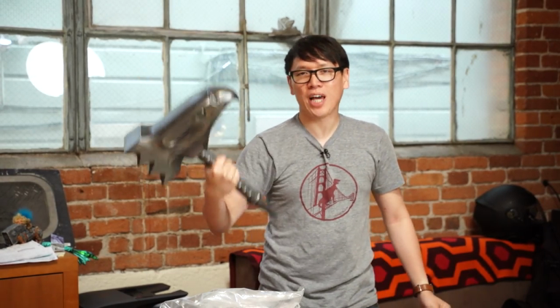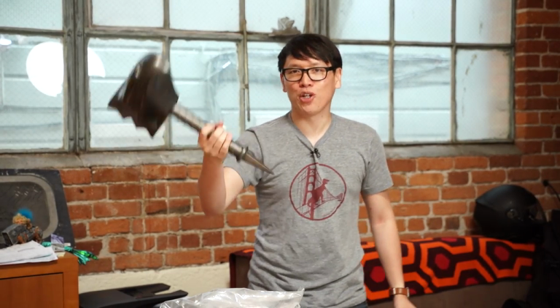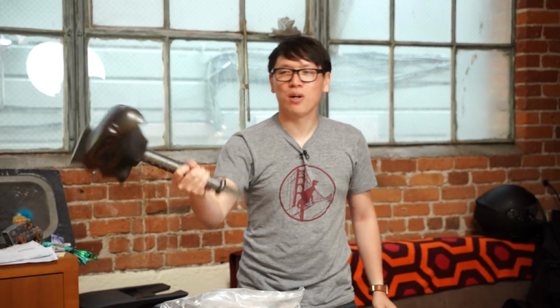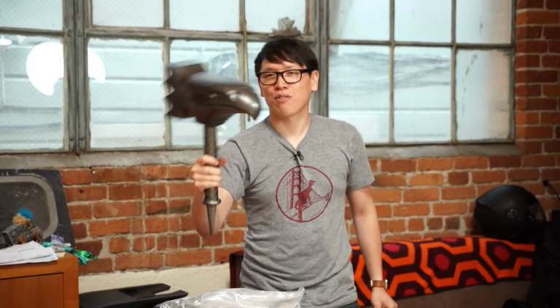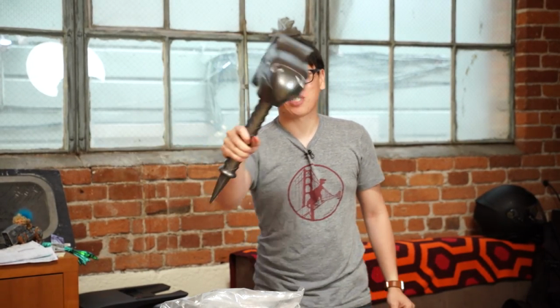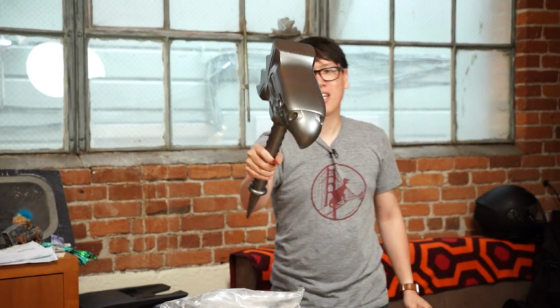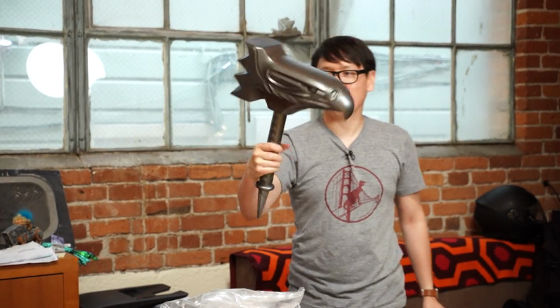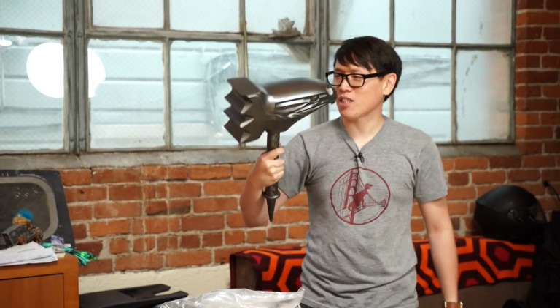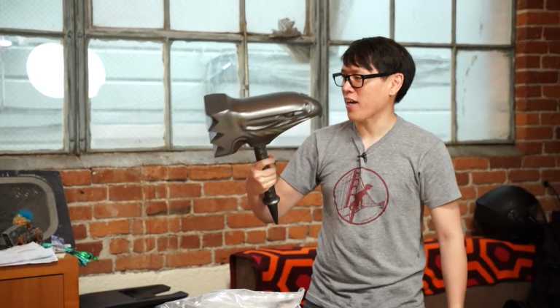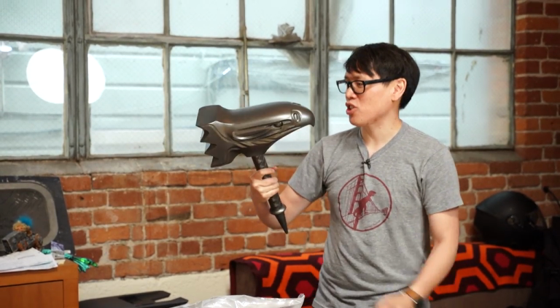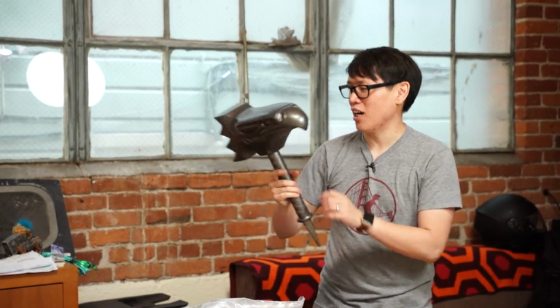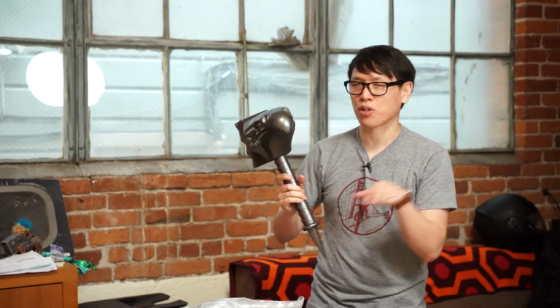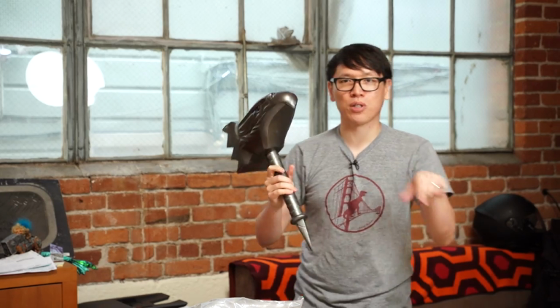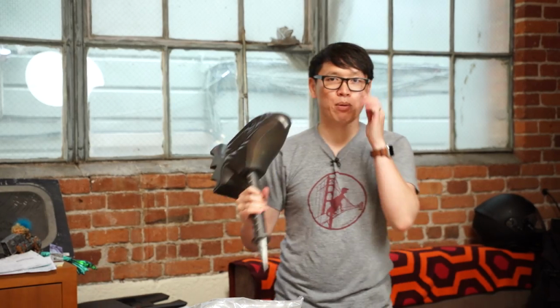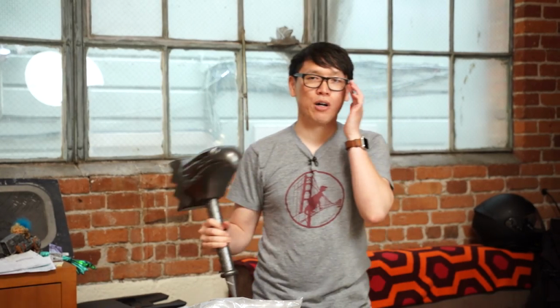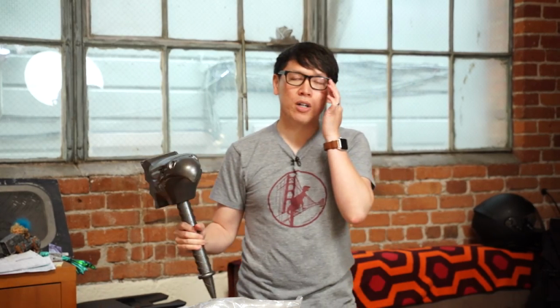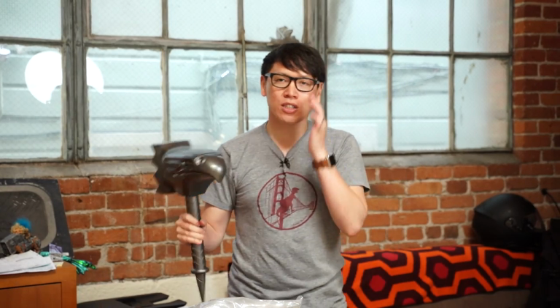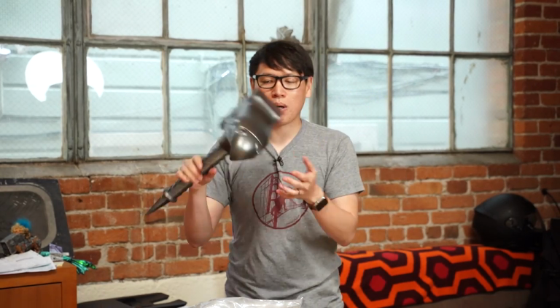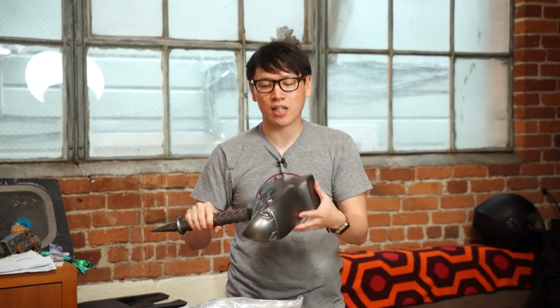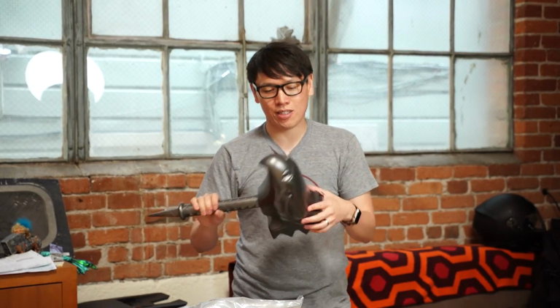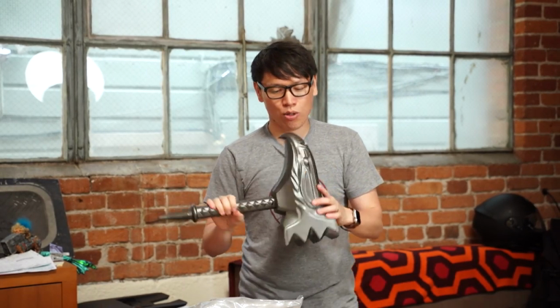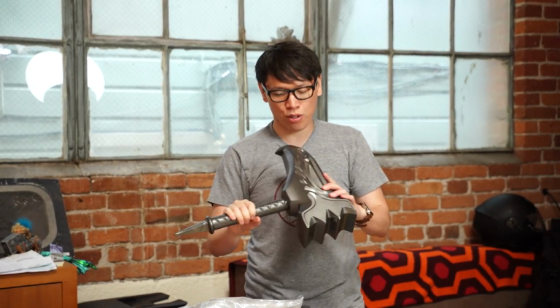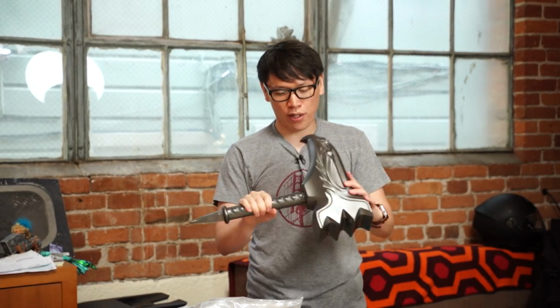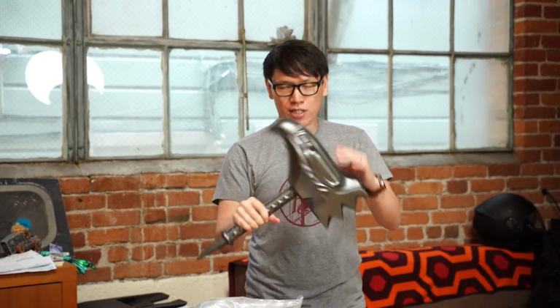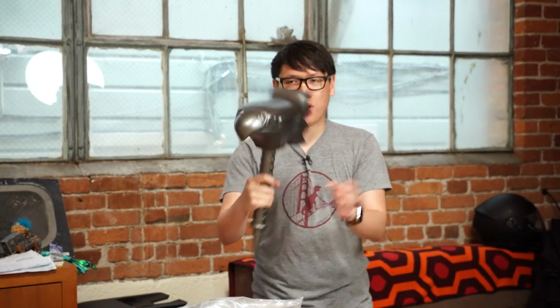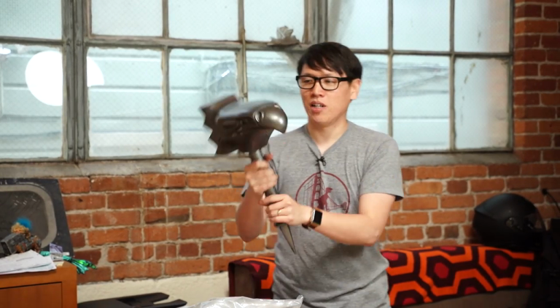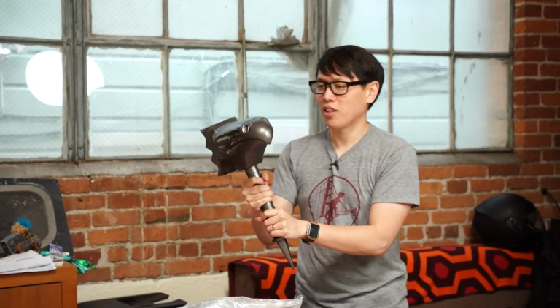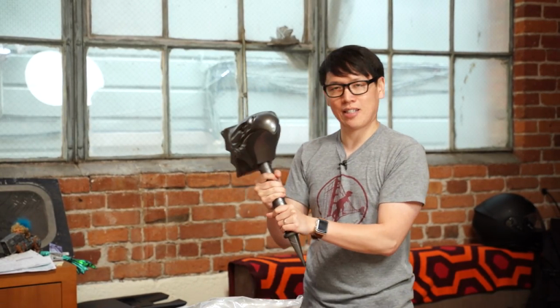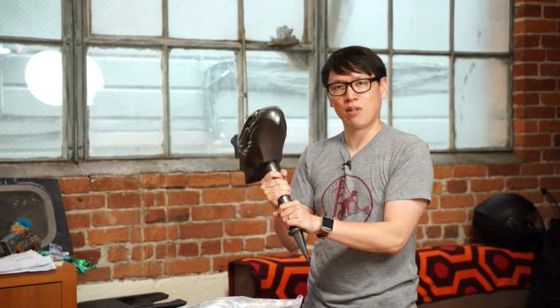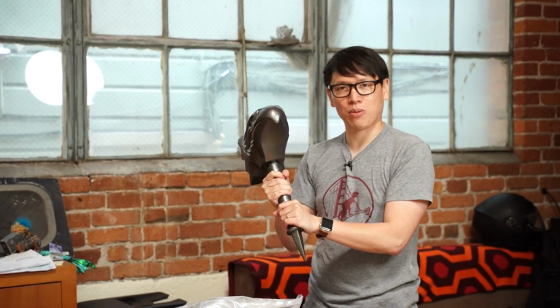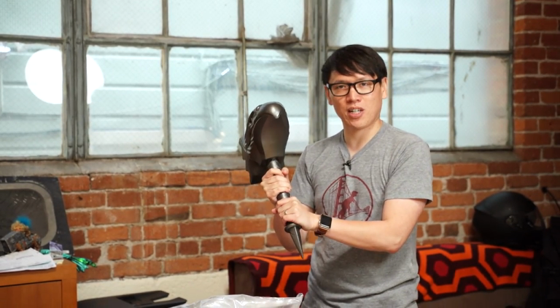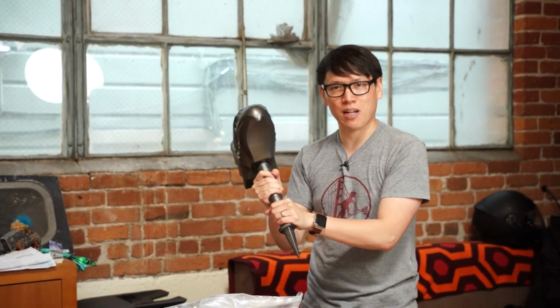Thank you for sending this package. We'll include a link below to their website to see their other products, but that's Tested Mailbag — we'll see you next time.